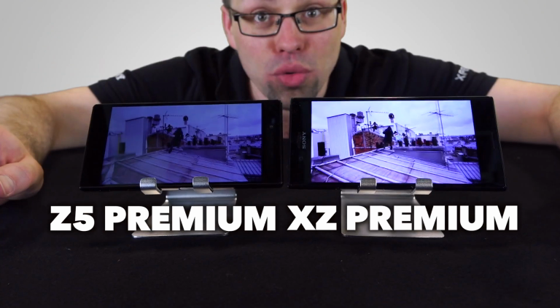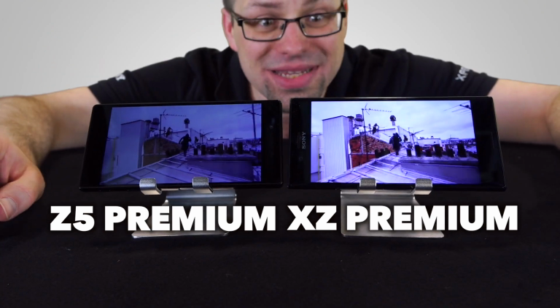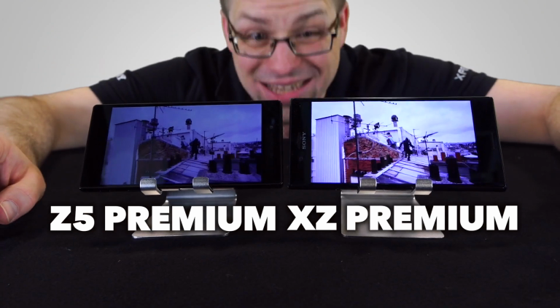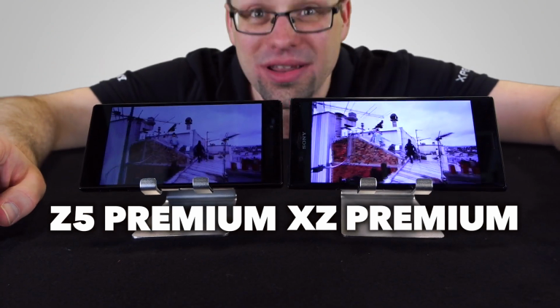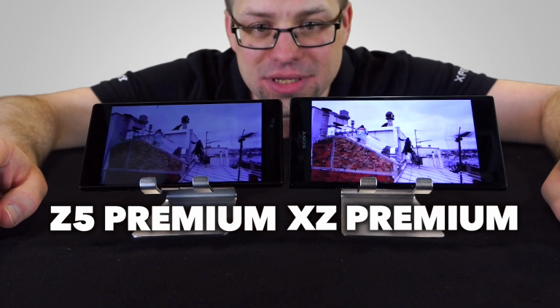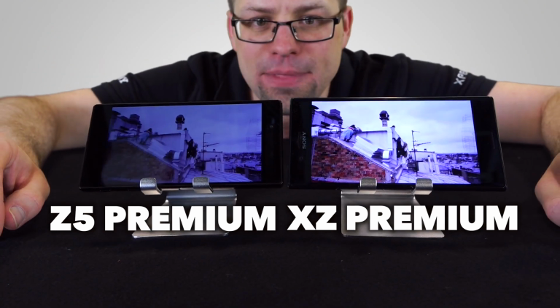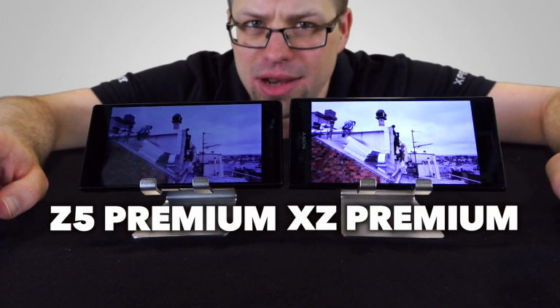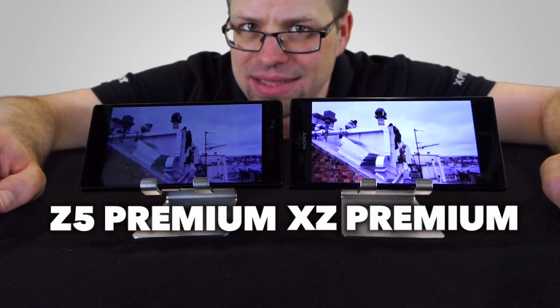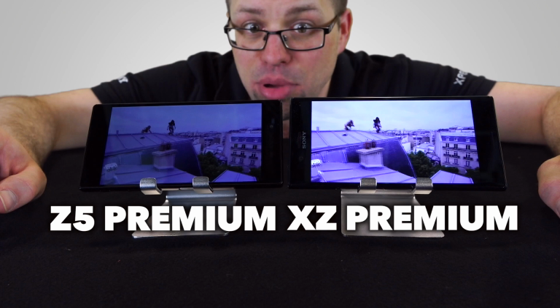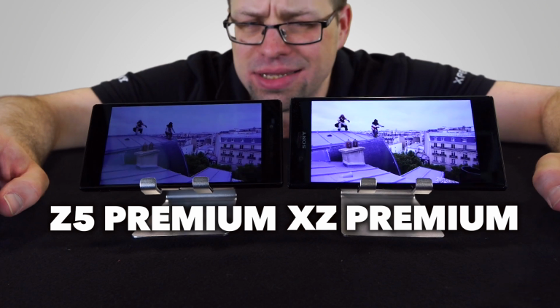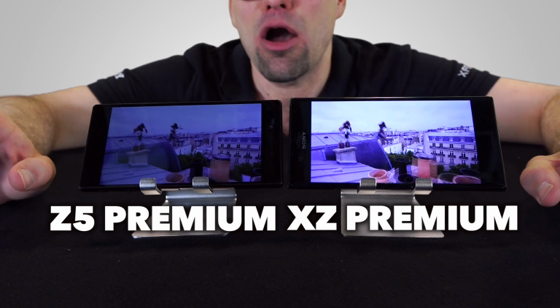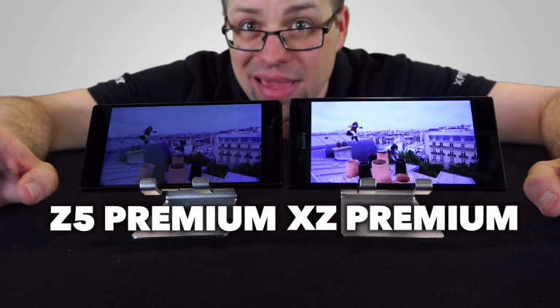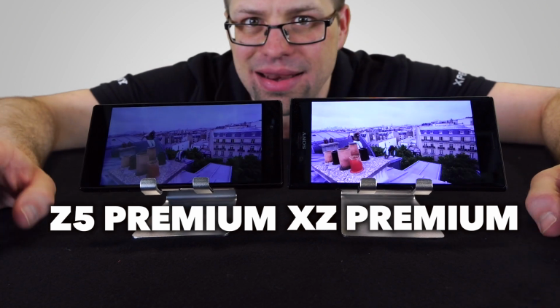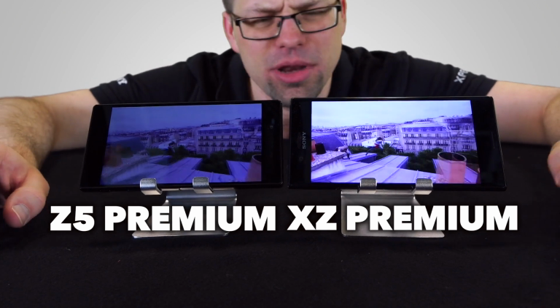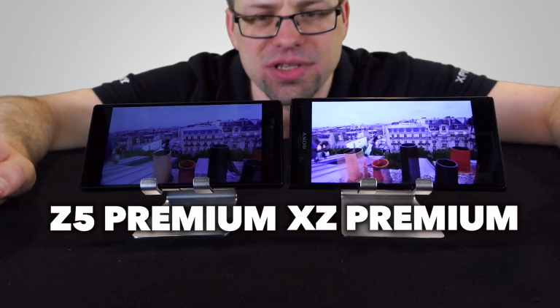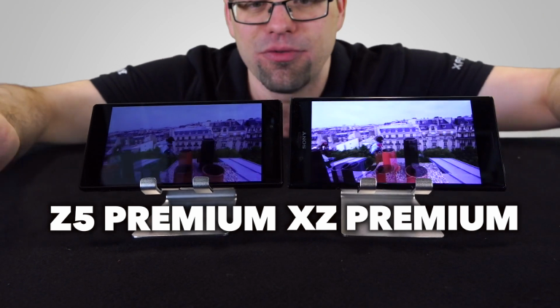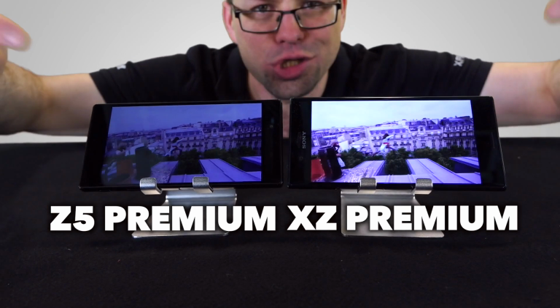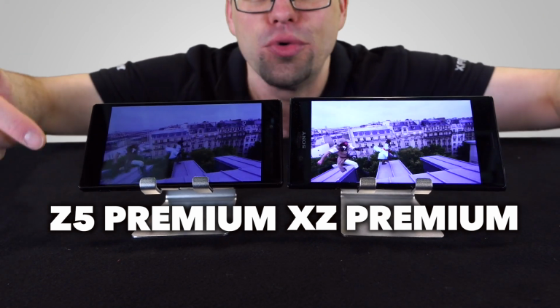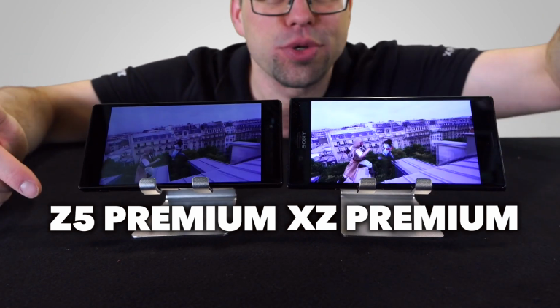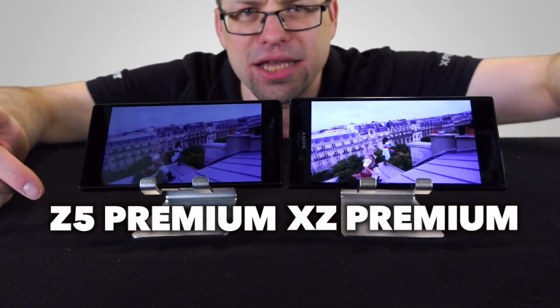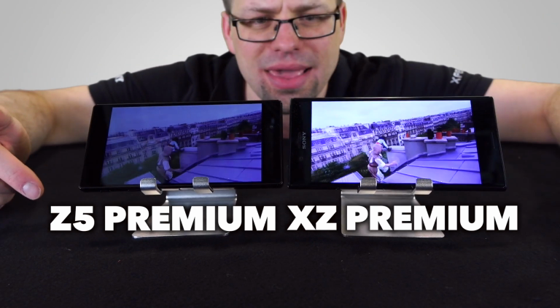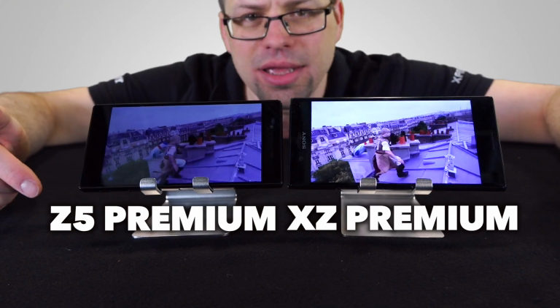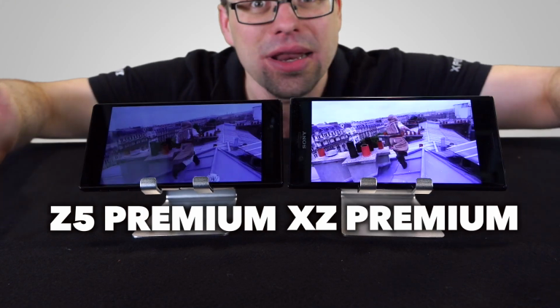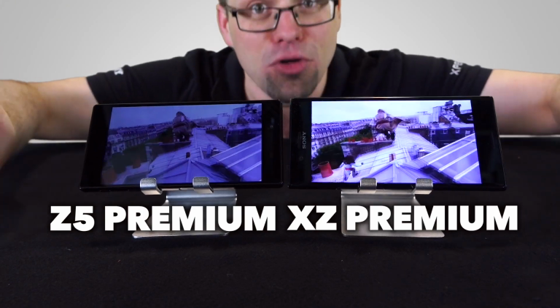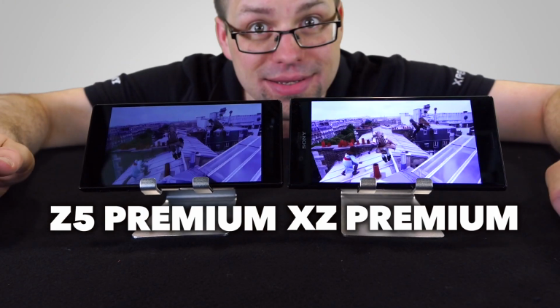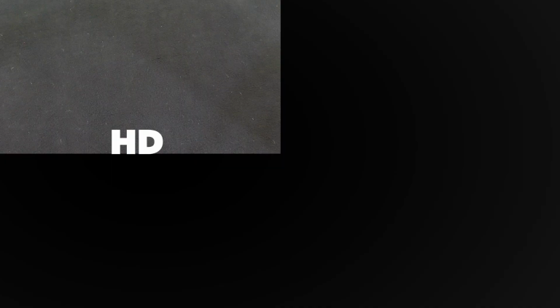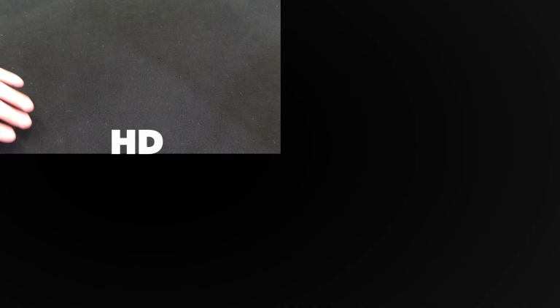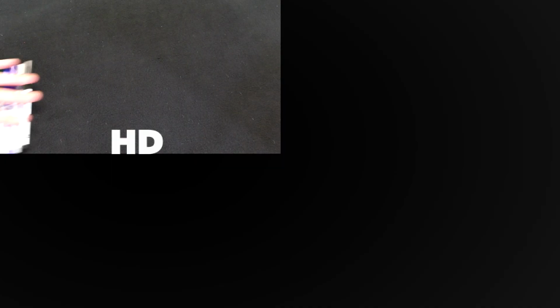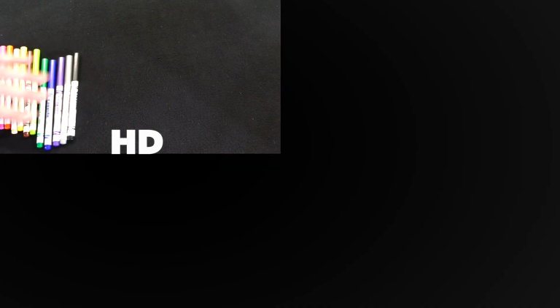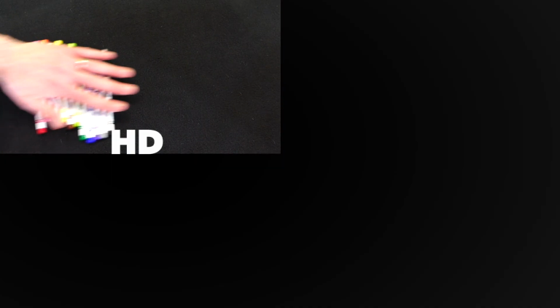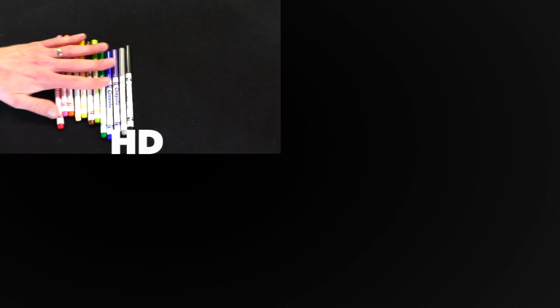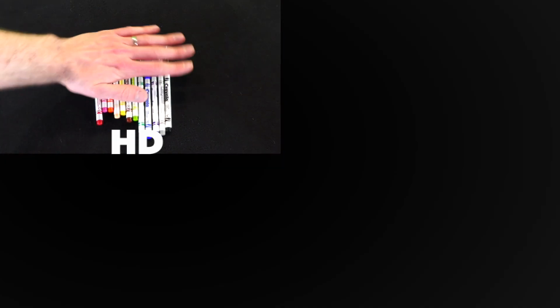Now although you can see a definite difference here, you're going to have to see this thing in person to understand how breathtaking it is. I mean obviously I'm filming two 4K screens with a HD camera, you're not going to get the full effect. So let's break this down so you can understand what's going on here.